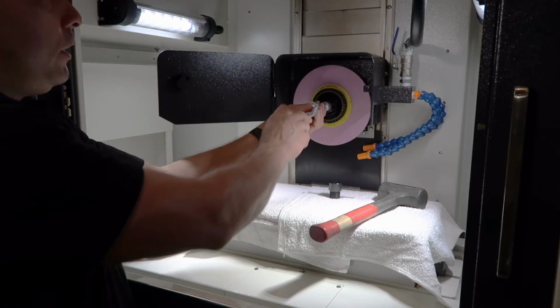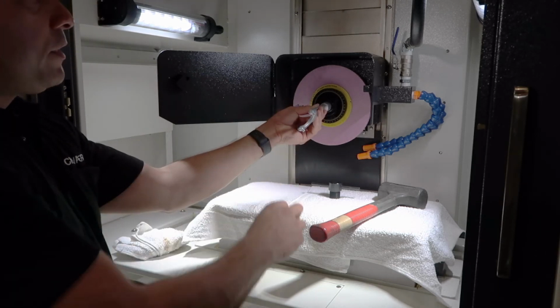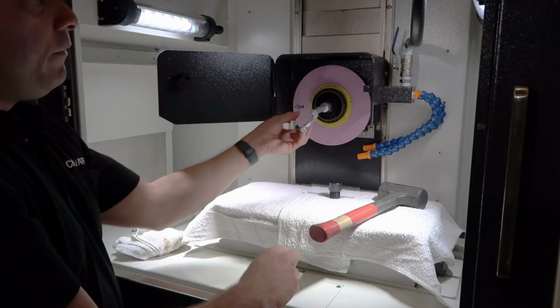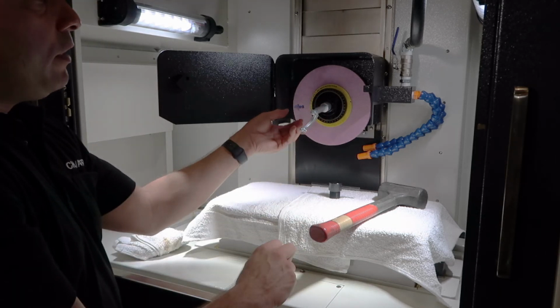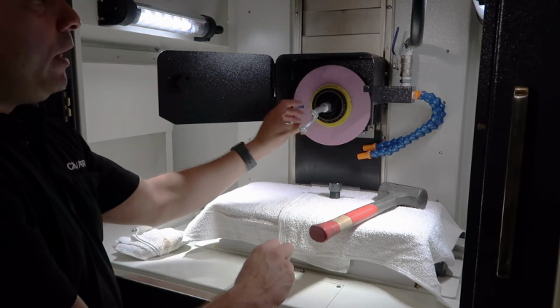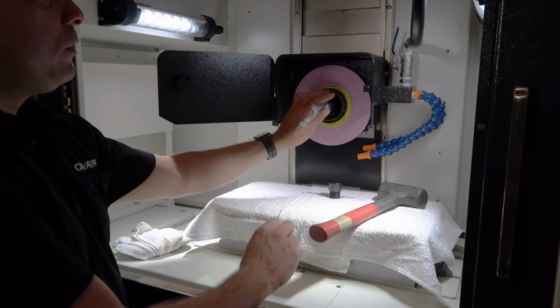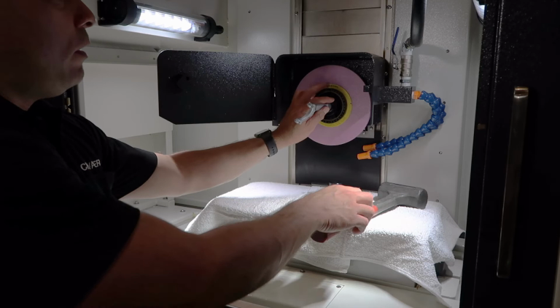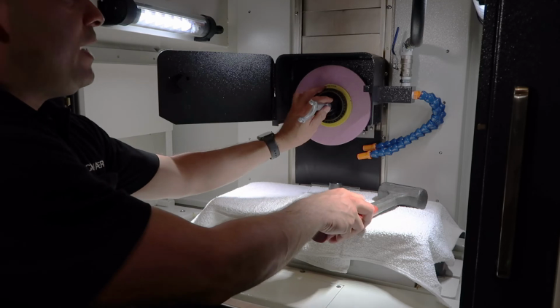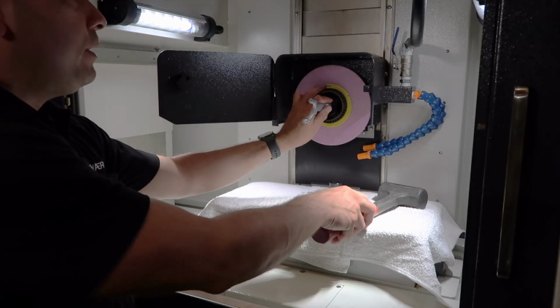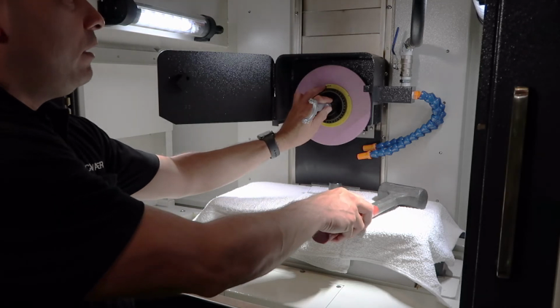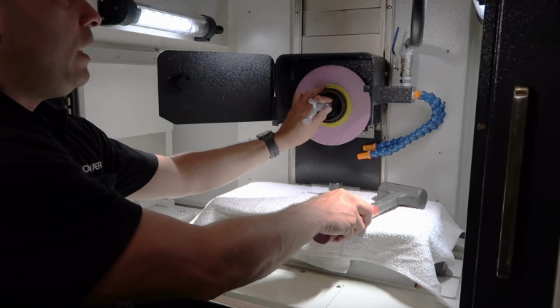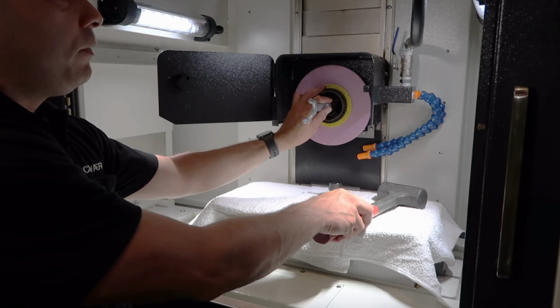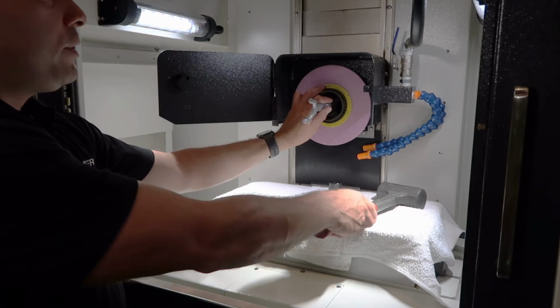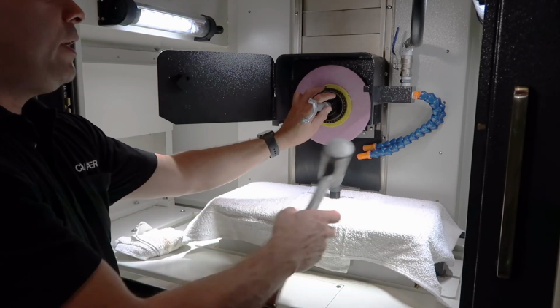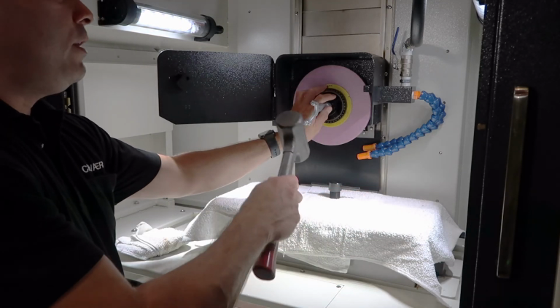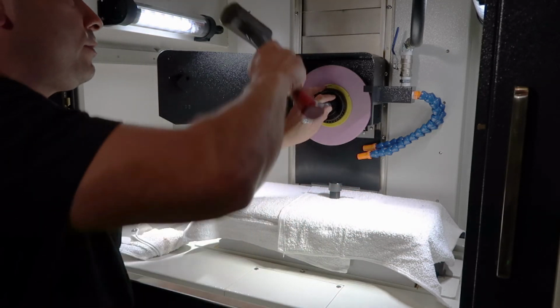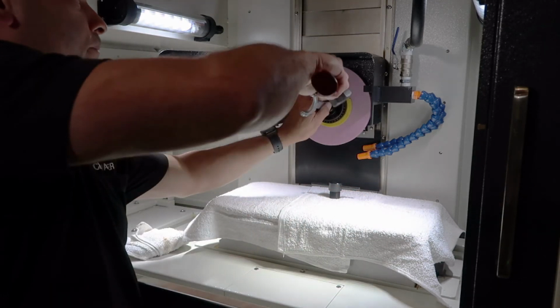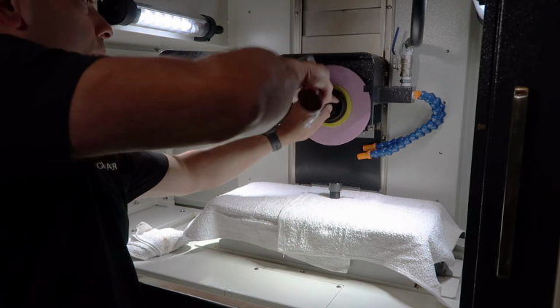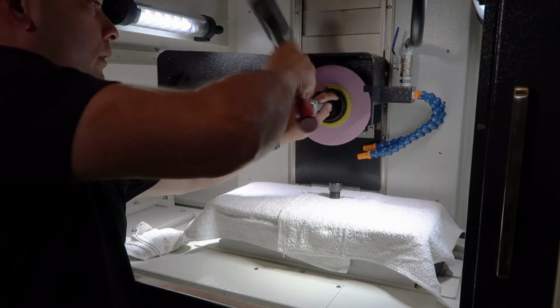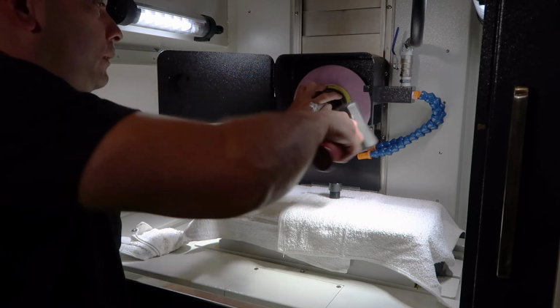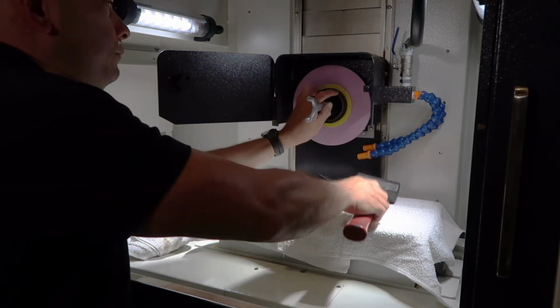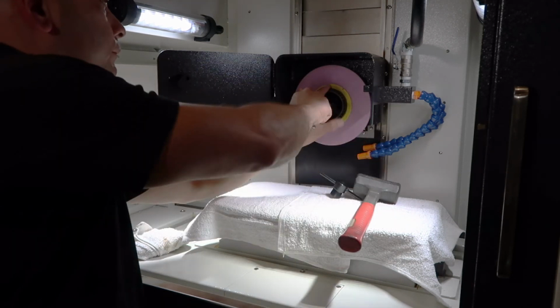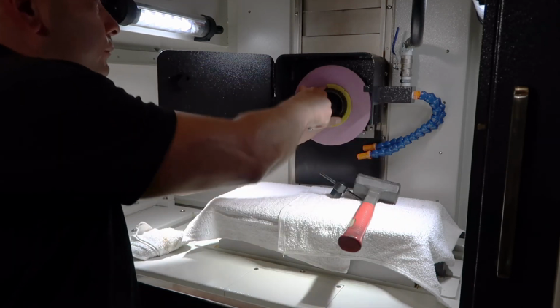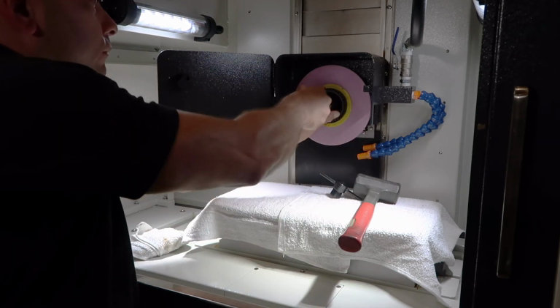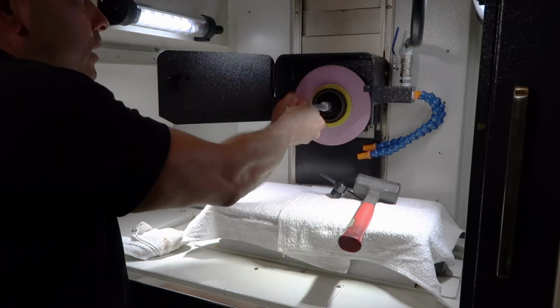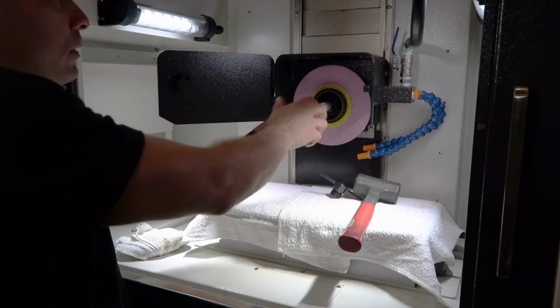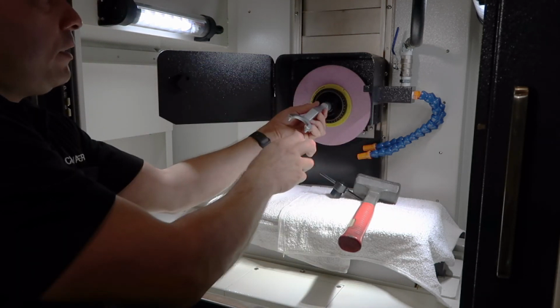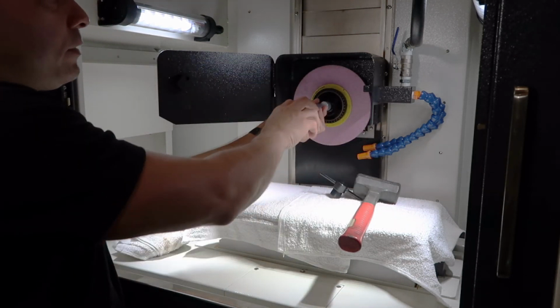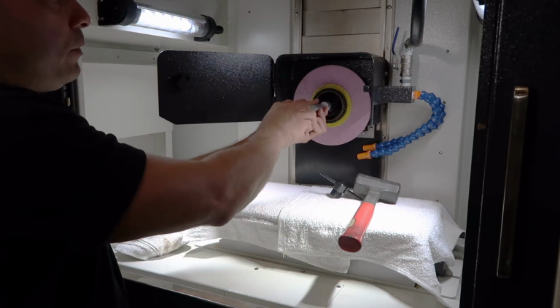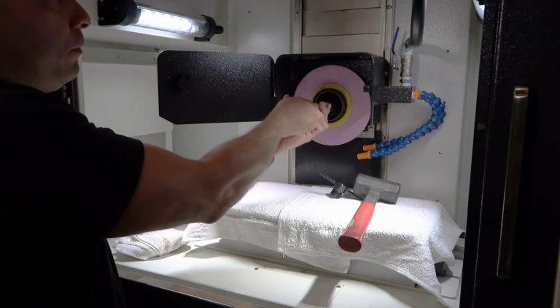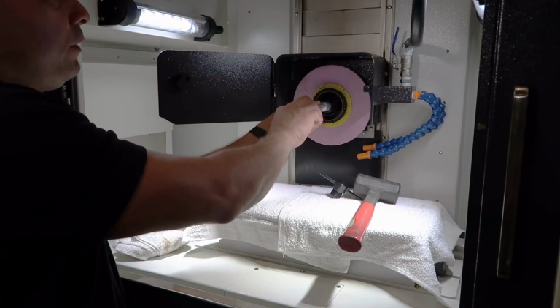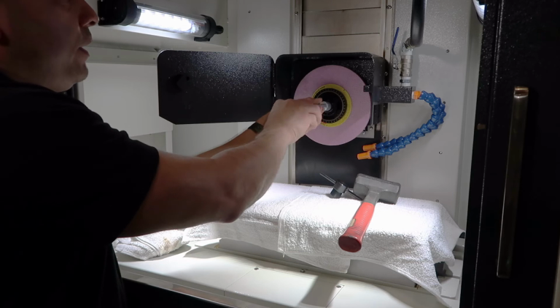Again, this is a left-handed thread so I'm going to tap it a few times to the right just to break the nut loose. Once the nut is loose we can completely remove it.